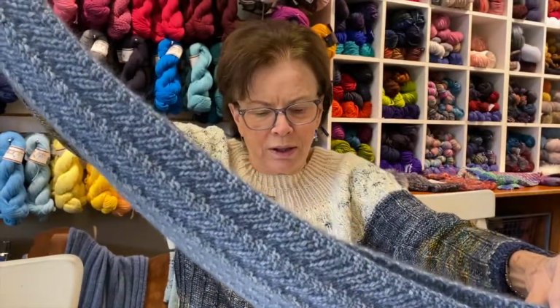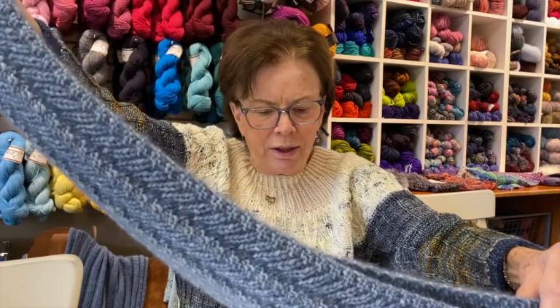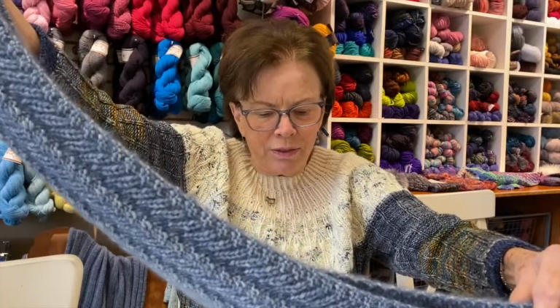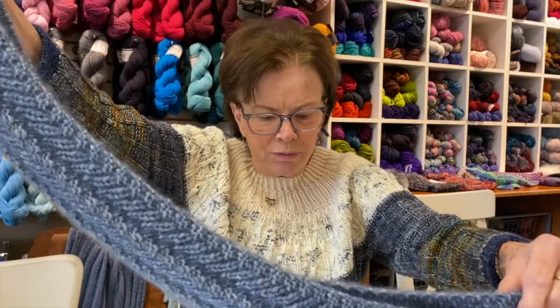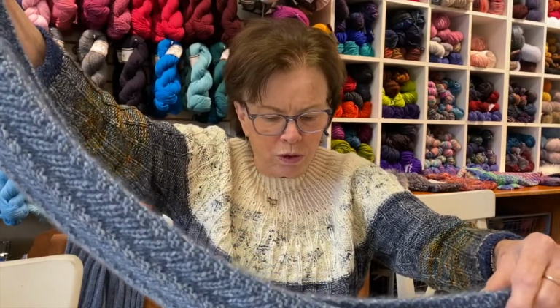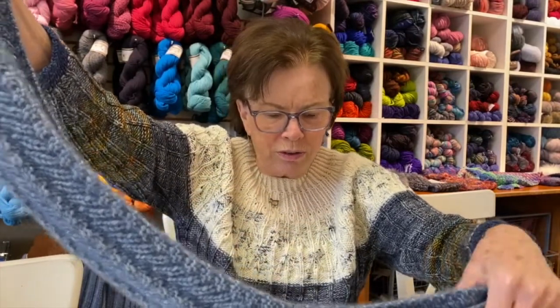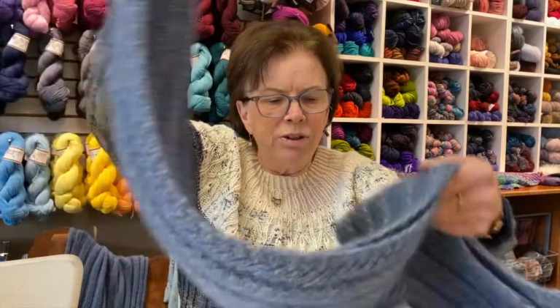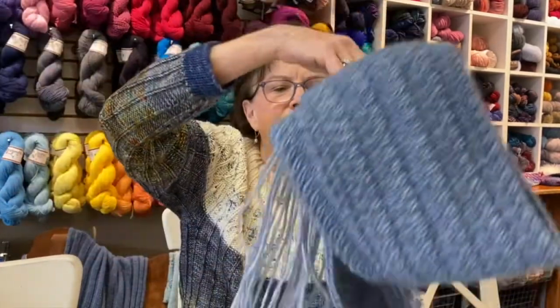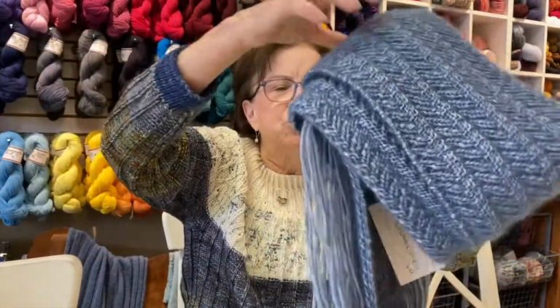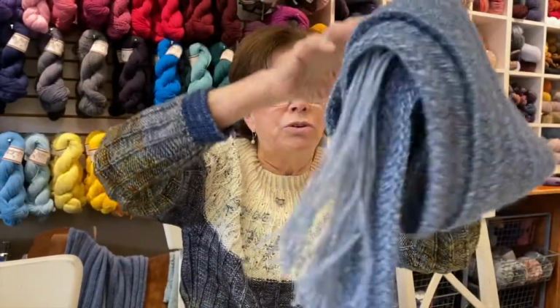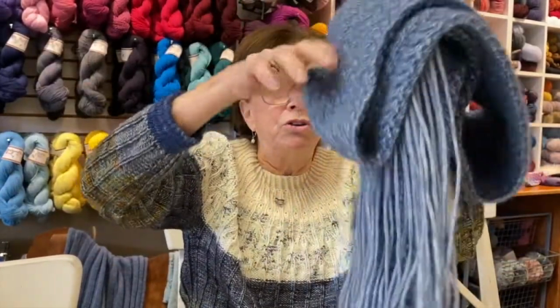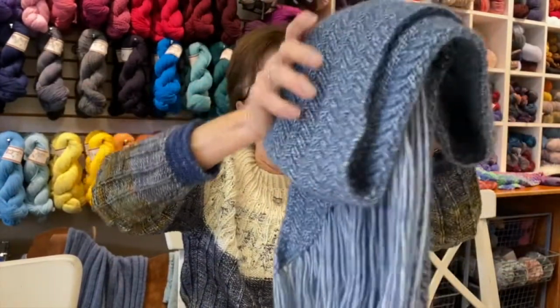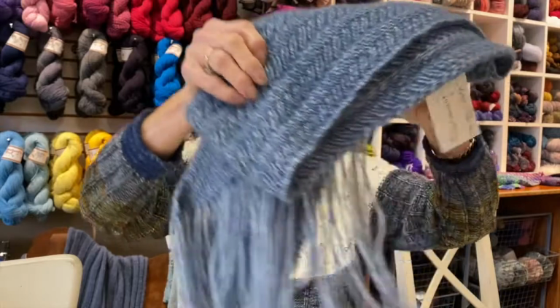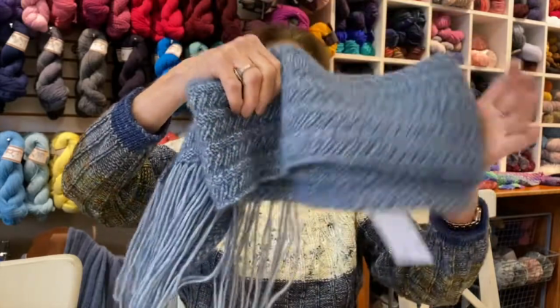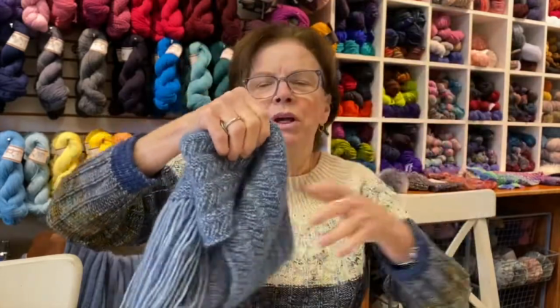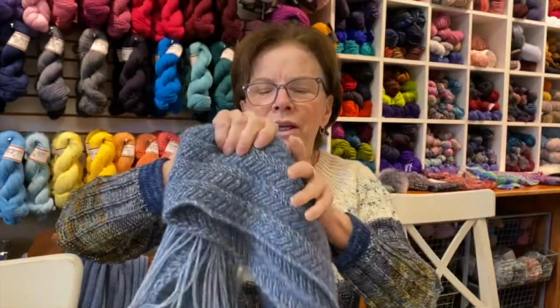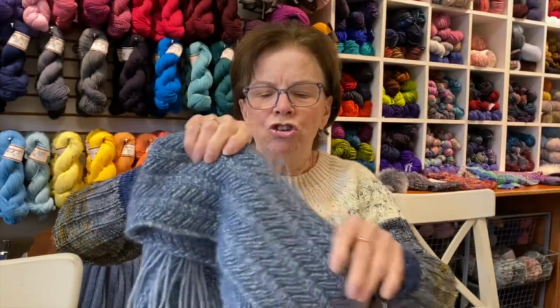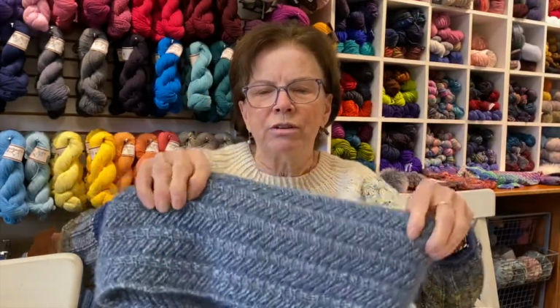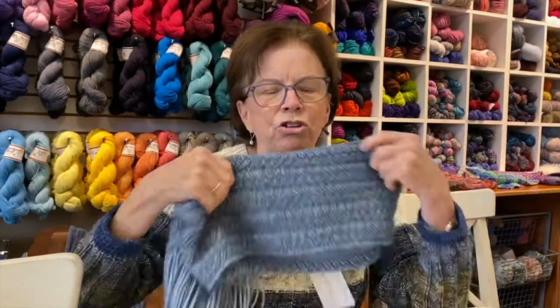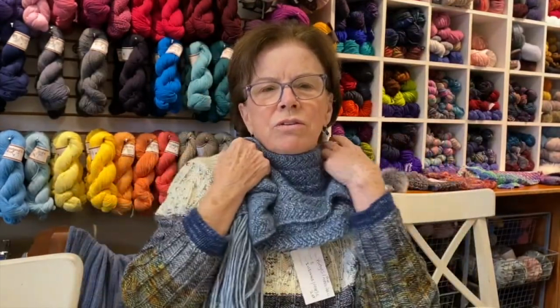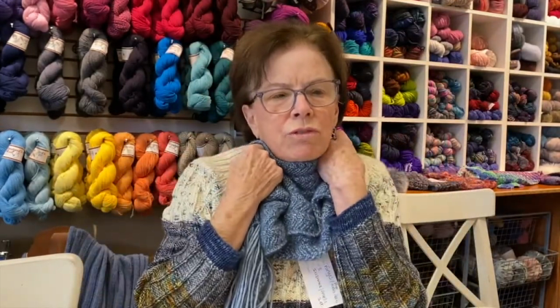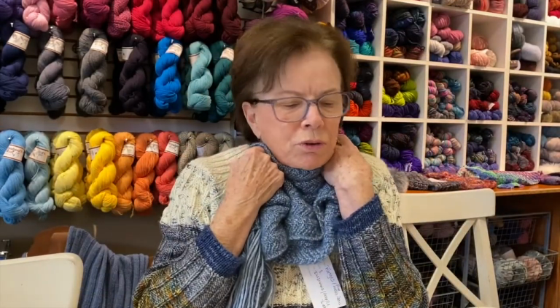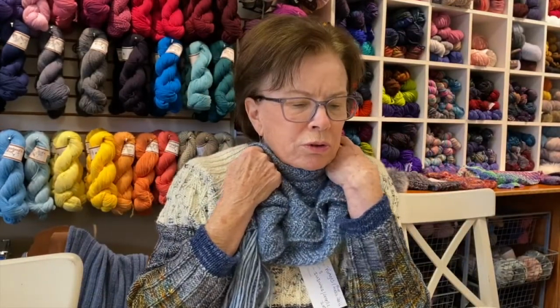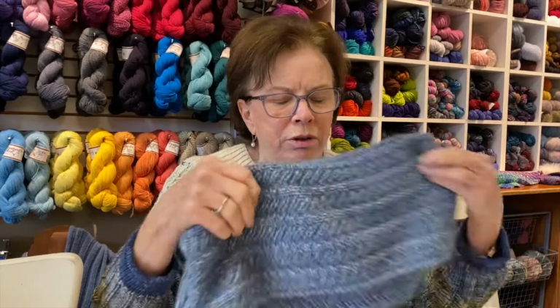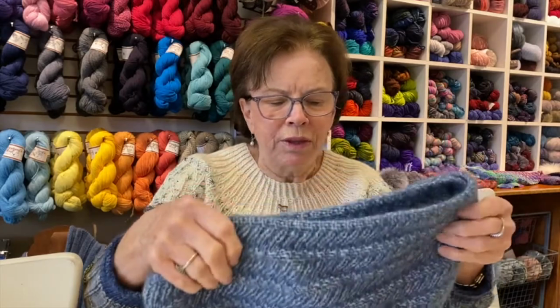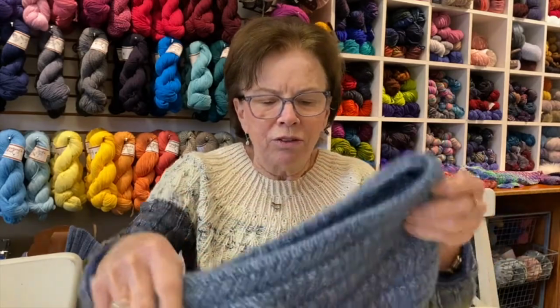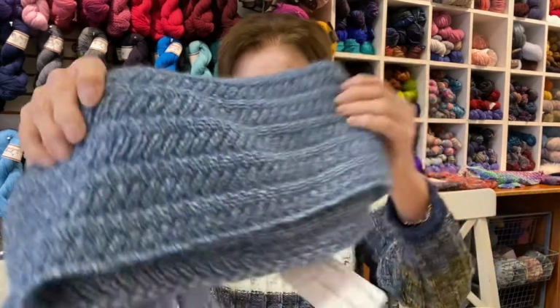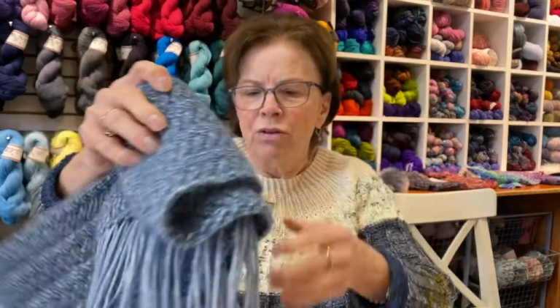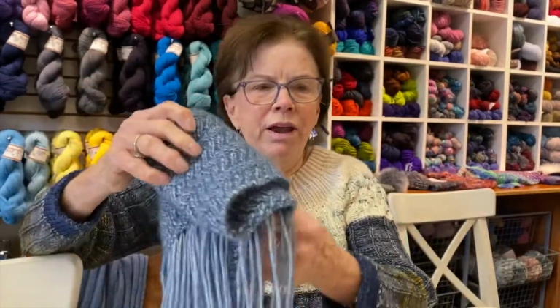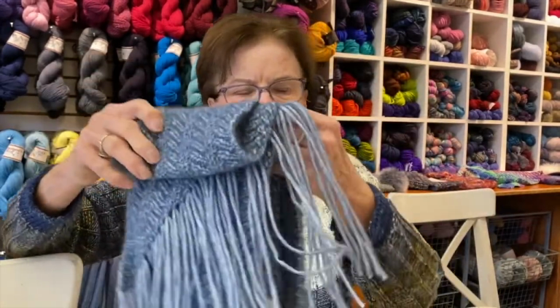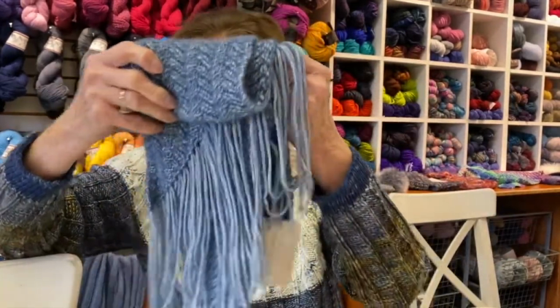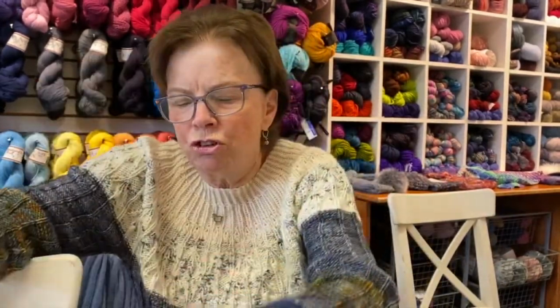It's quite long so you can wrap it all around you. I think it was three skeins that she used, but you can certainly make it shorter. Anyway, it's just luscious, soft, beautiful yarn. That's what I have new in the shop.